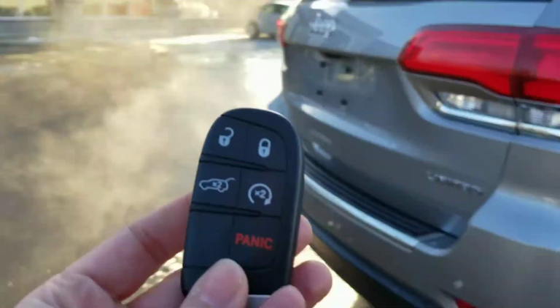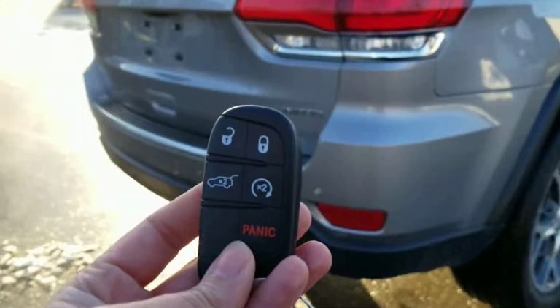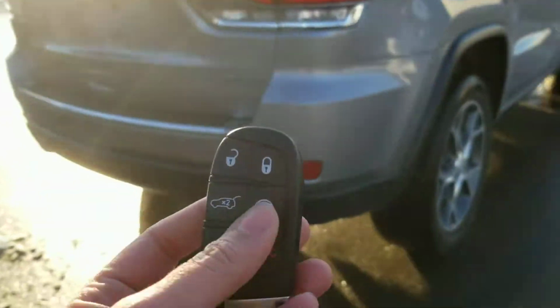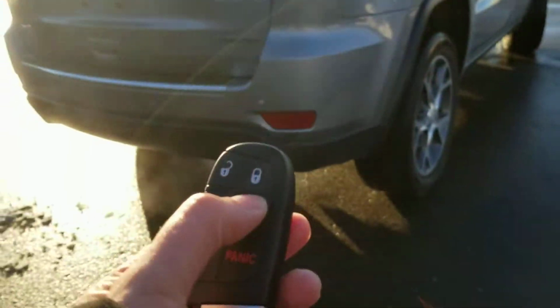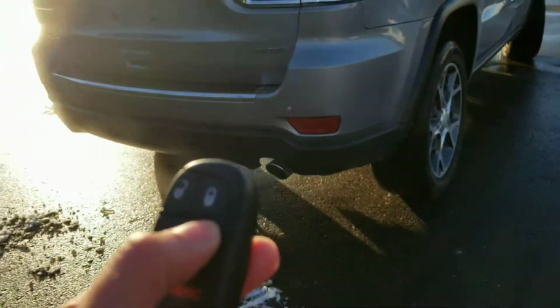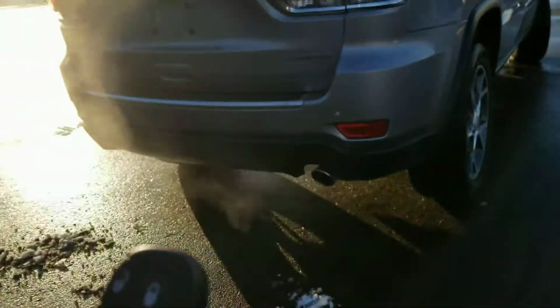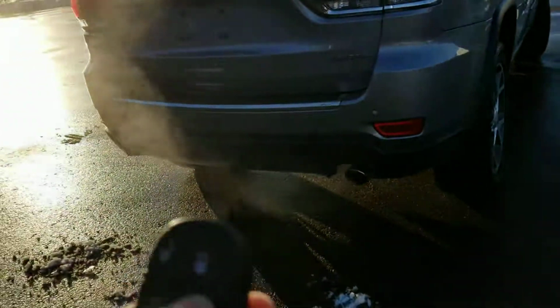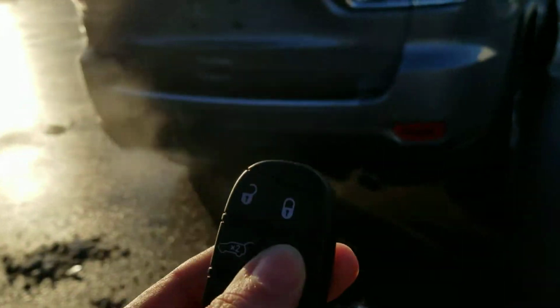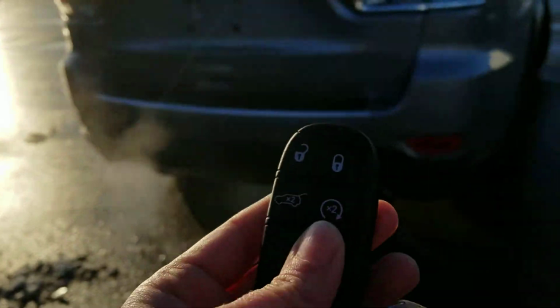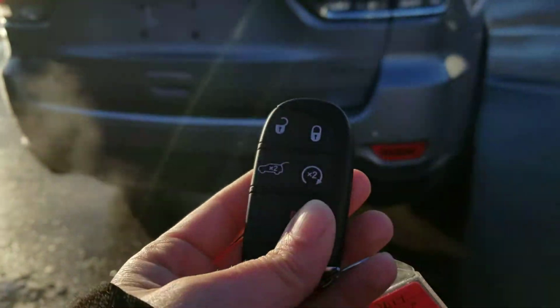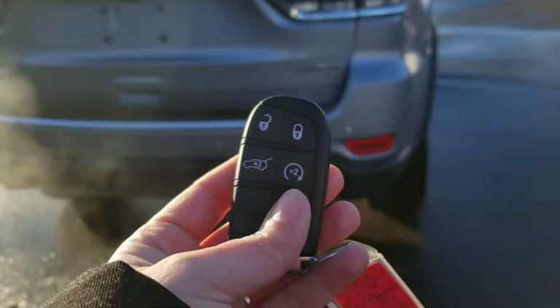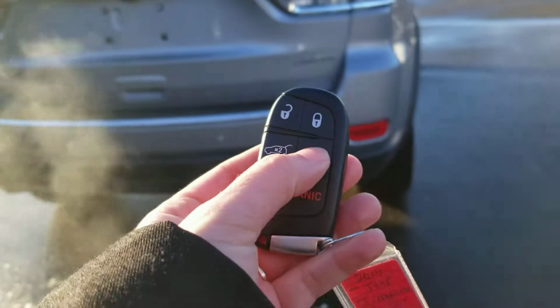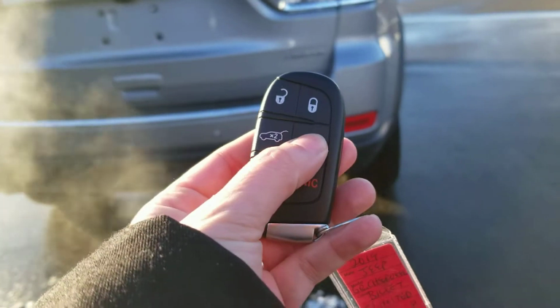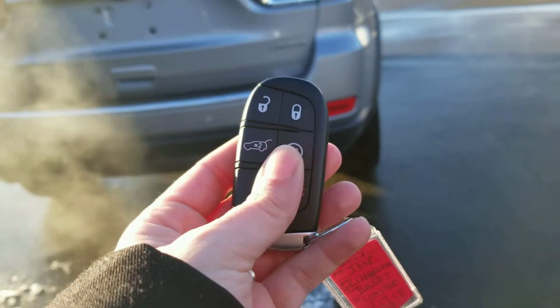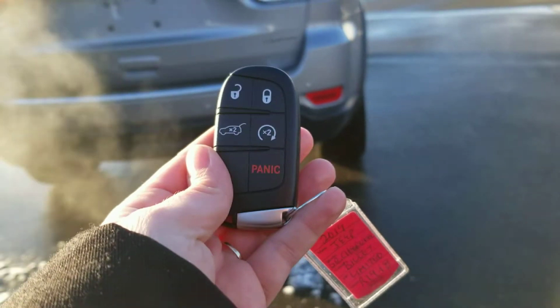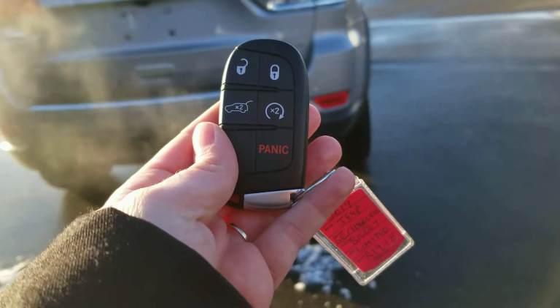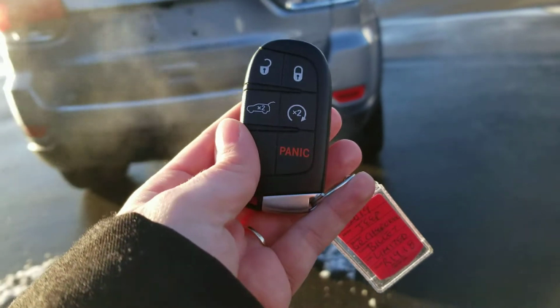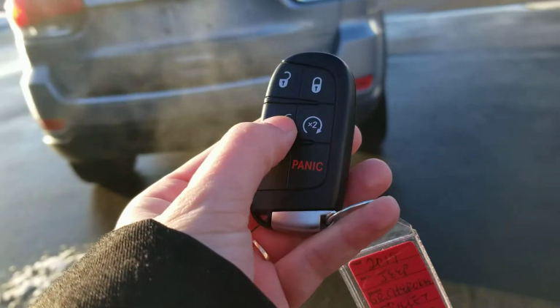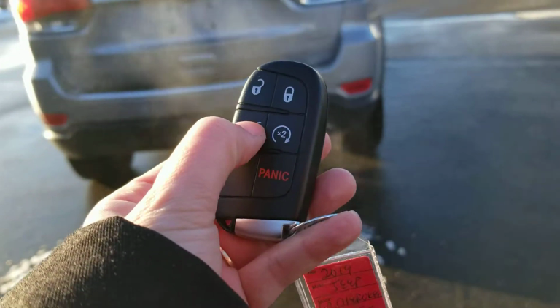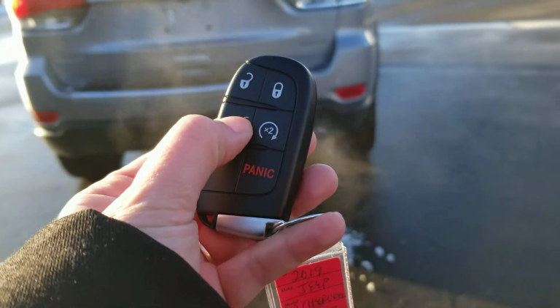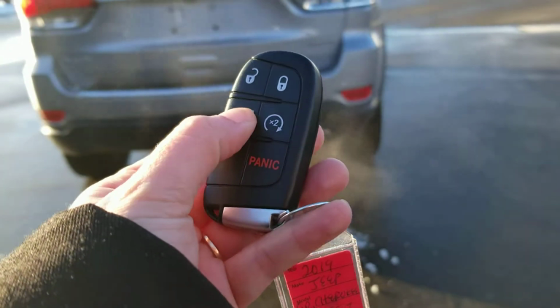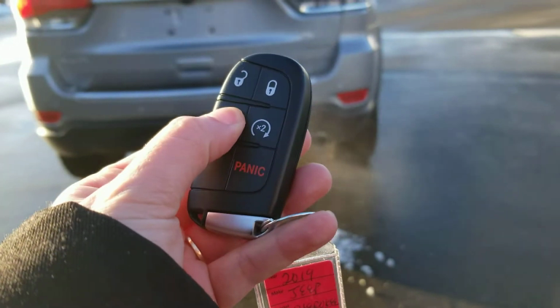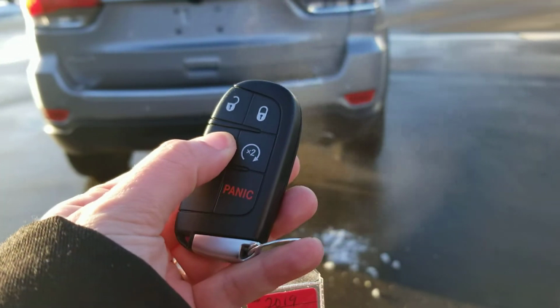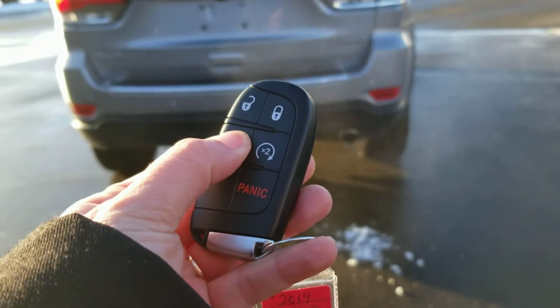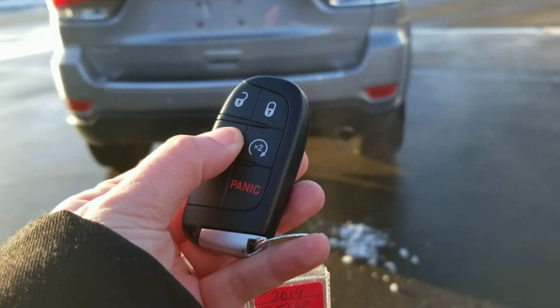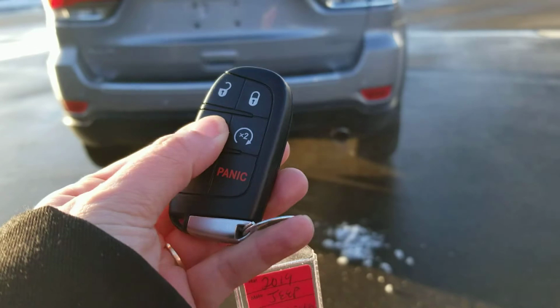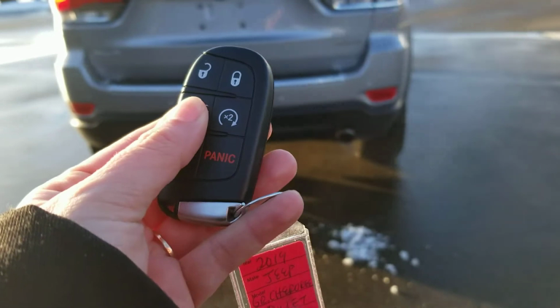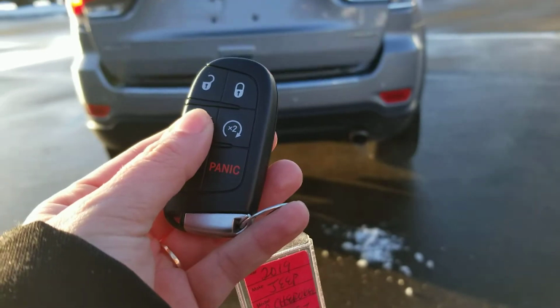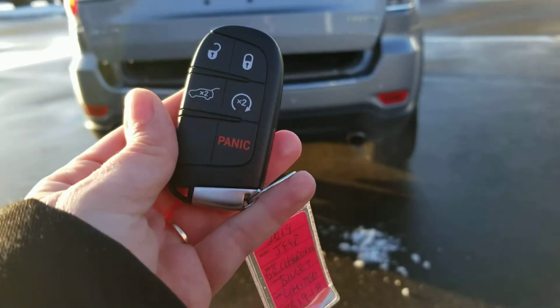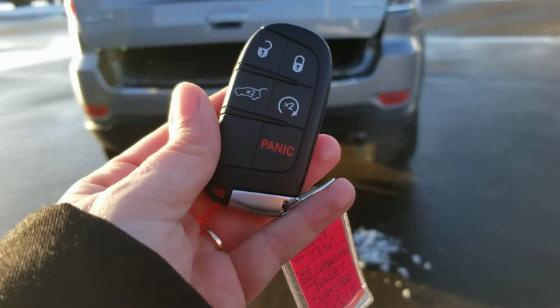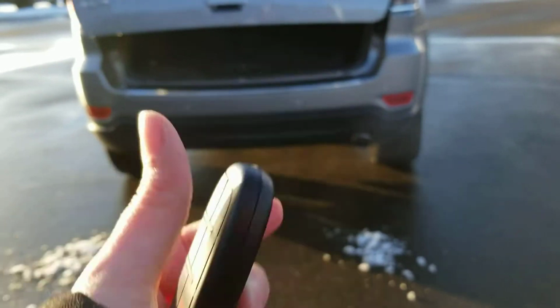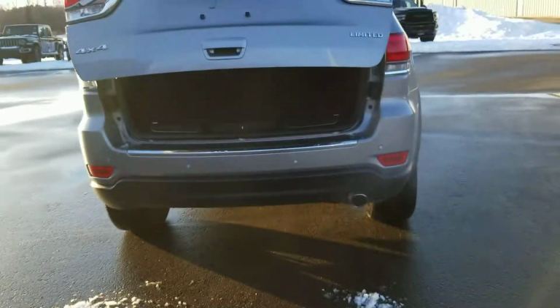This Grand Cherokee is equipped with a remote start, which is great for wintertime — you can start up the vehicle from the comfort of your home. You can also unlock the rear hatch with just the touch of a button.